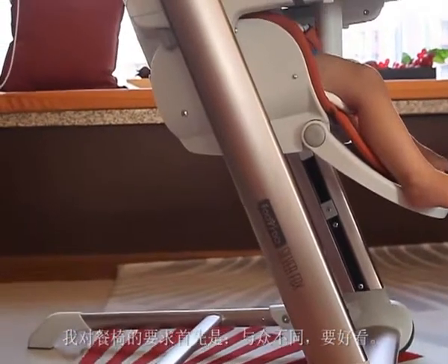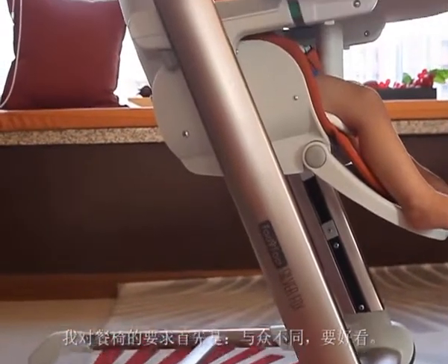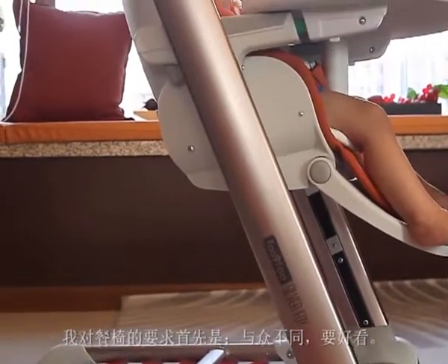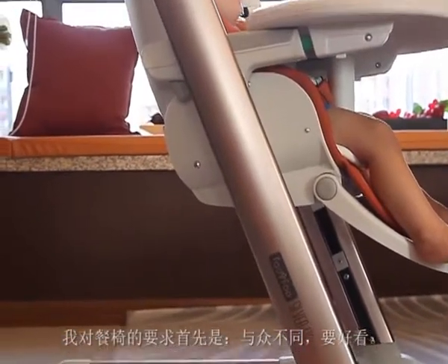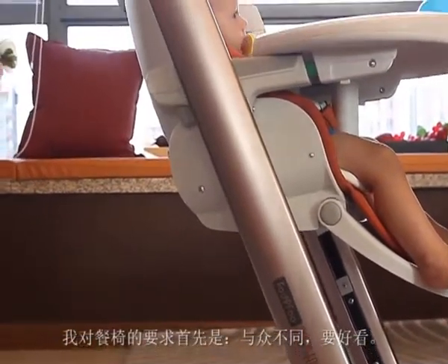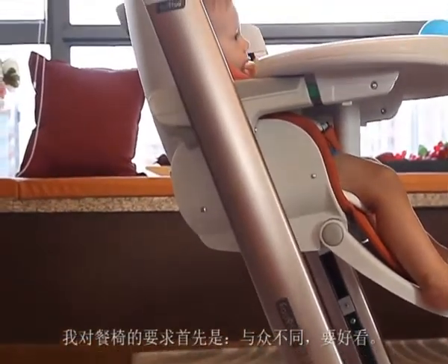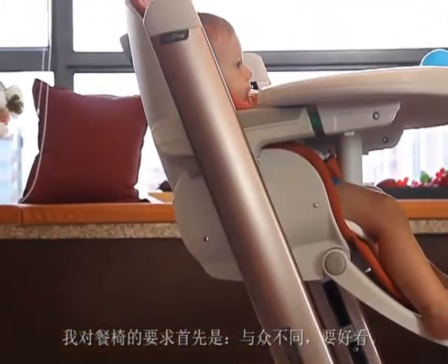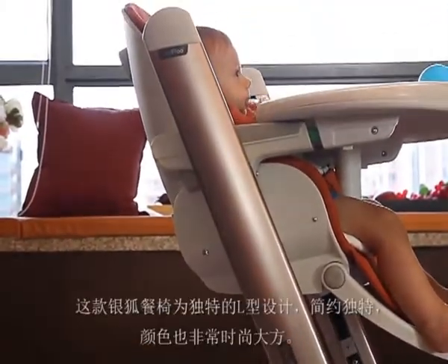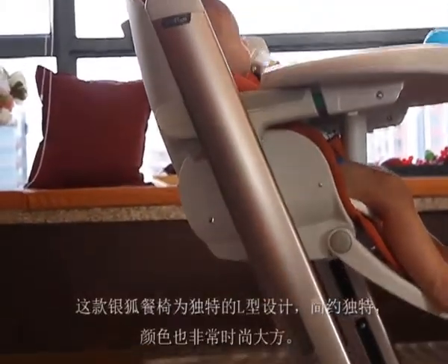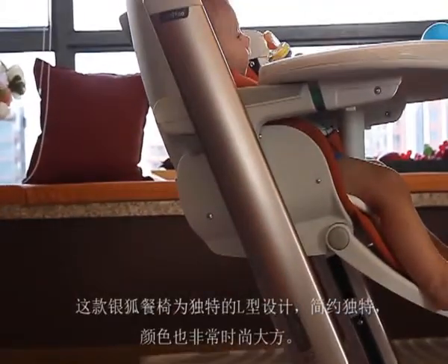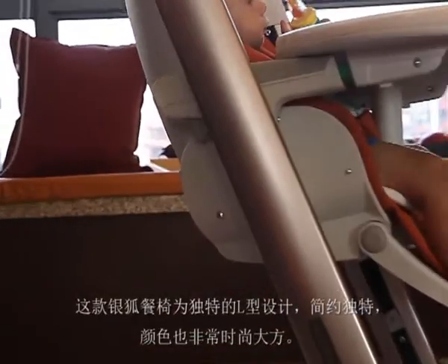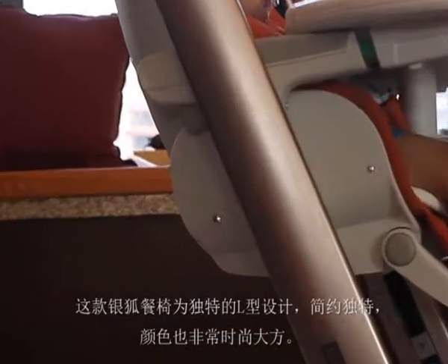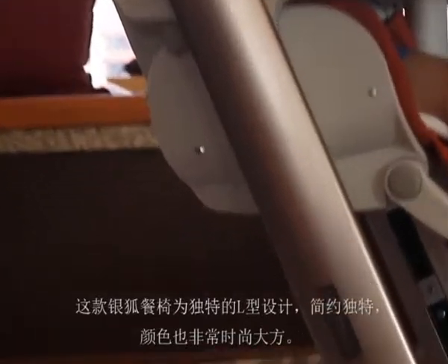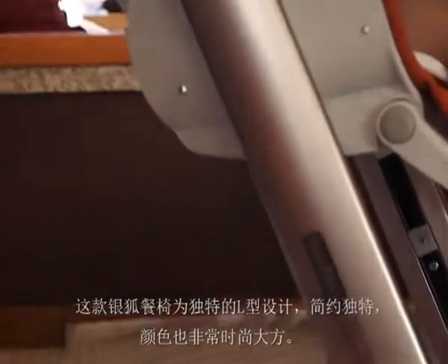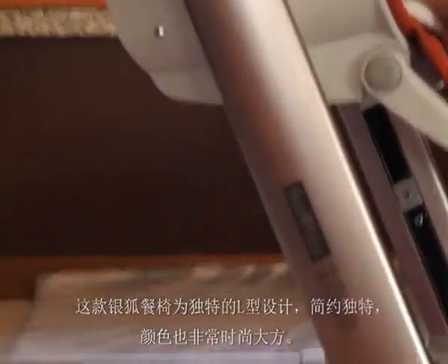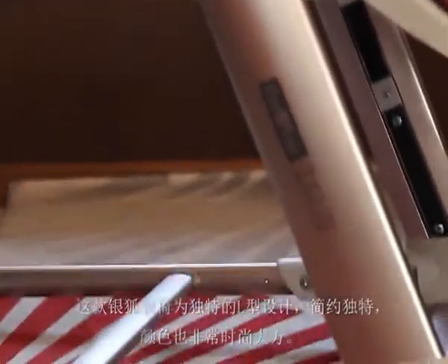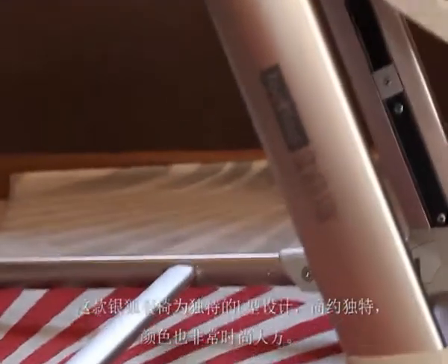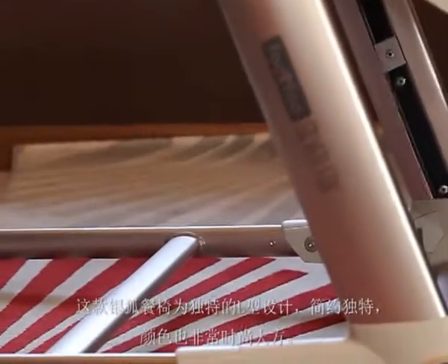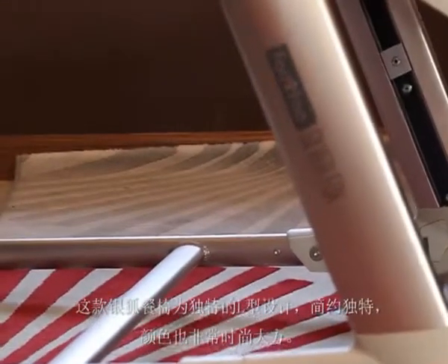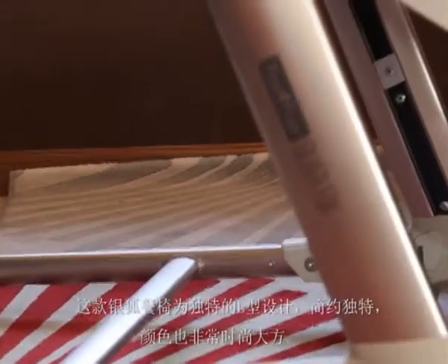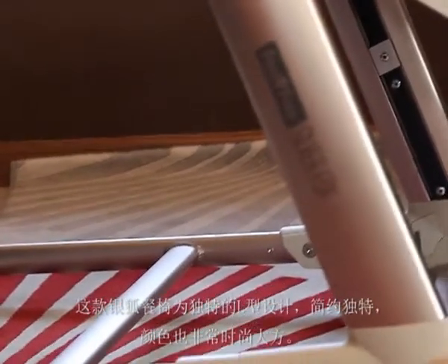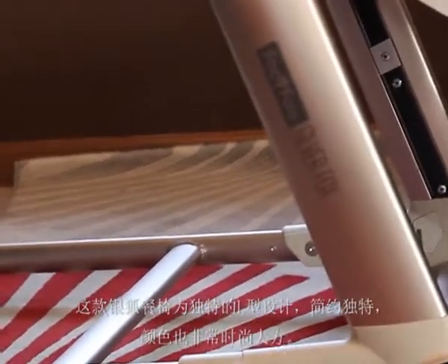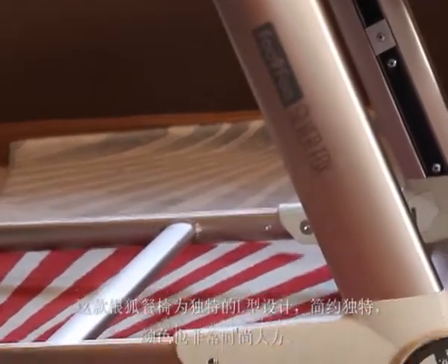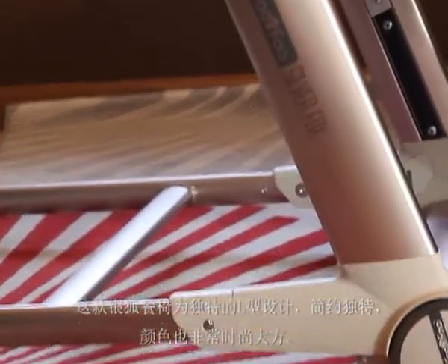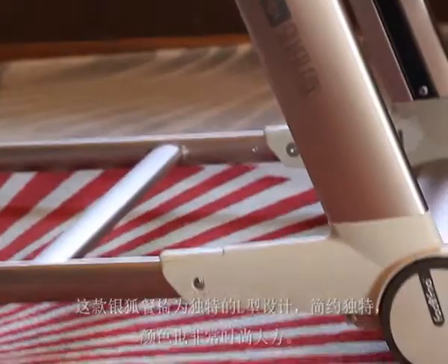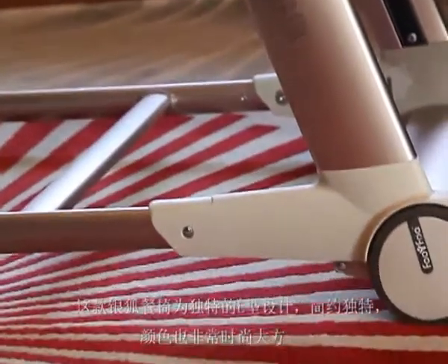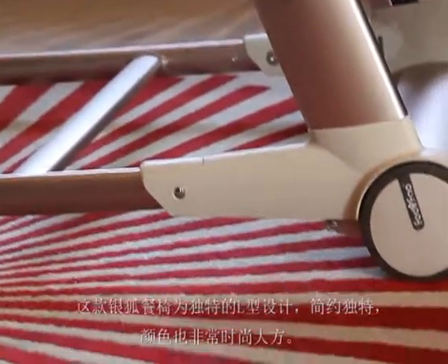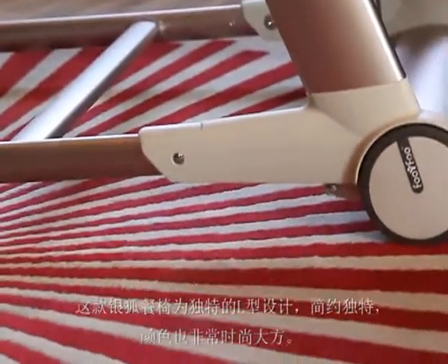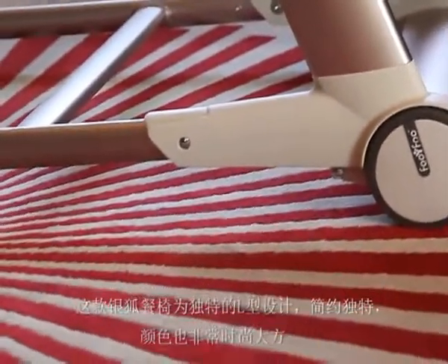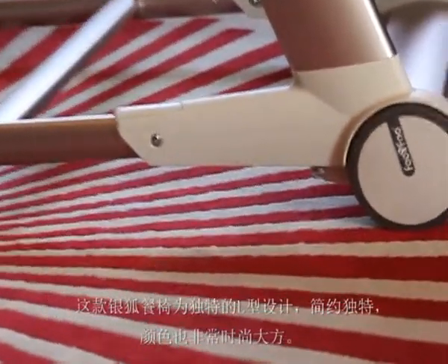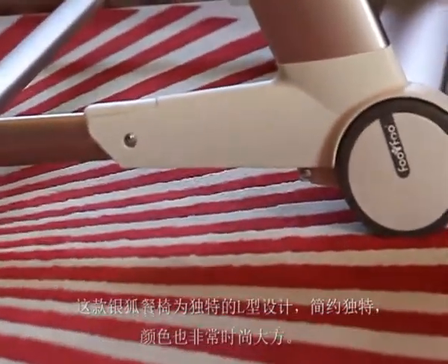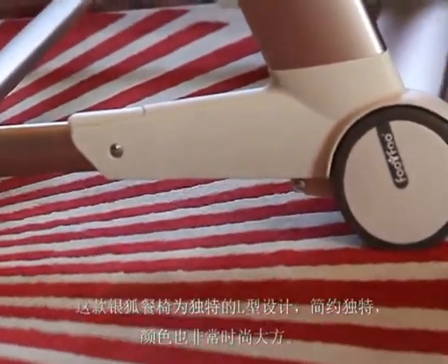There are three points which are important. First of all, this highchair has a simple and unique shape which looks like an L. Second, this highchair has a metallic texture with special colors.